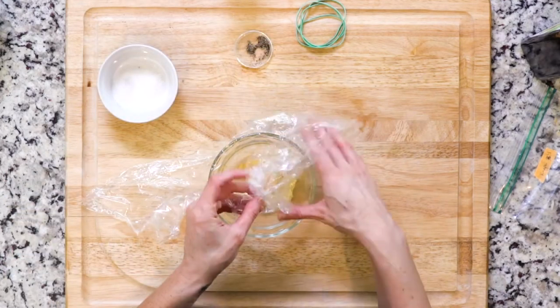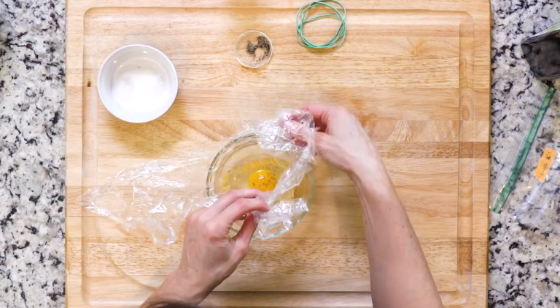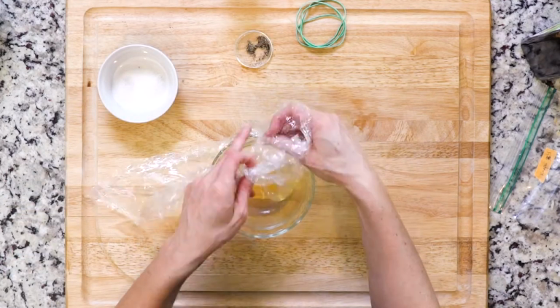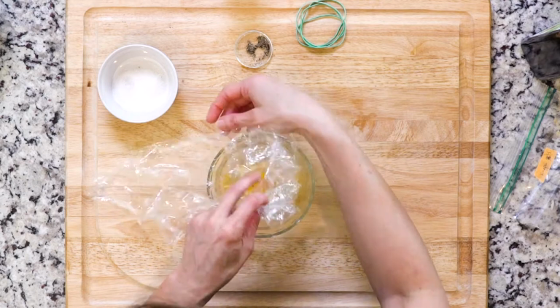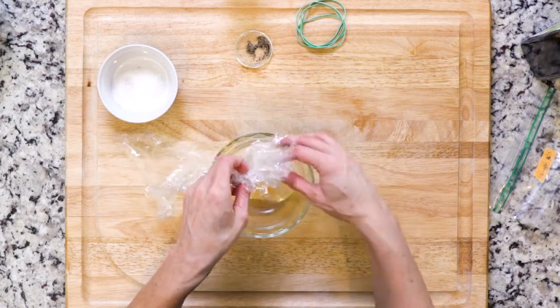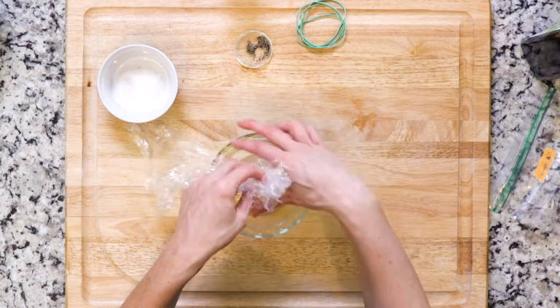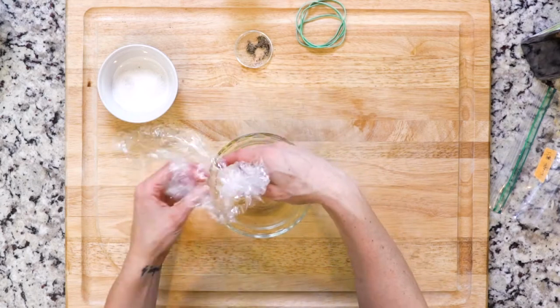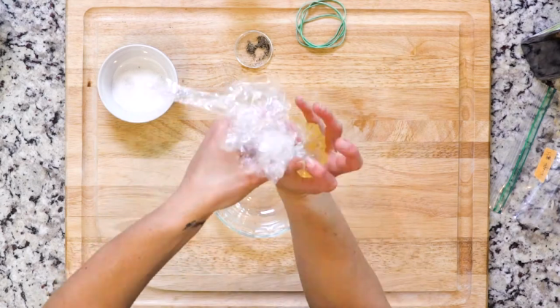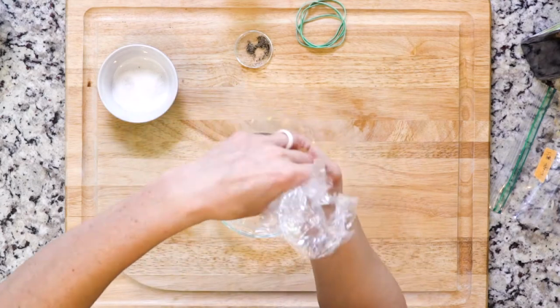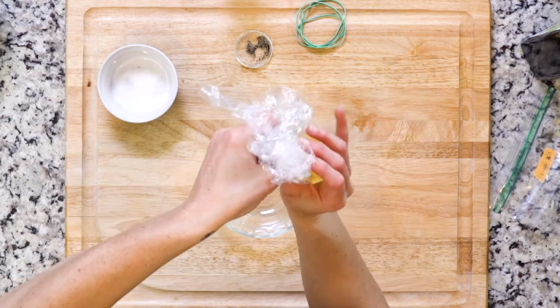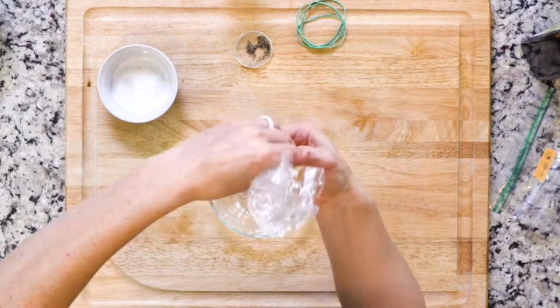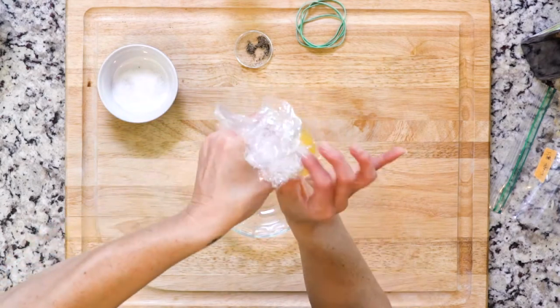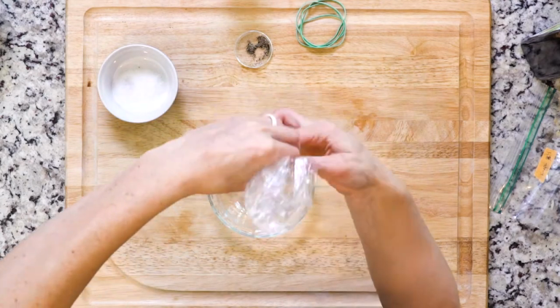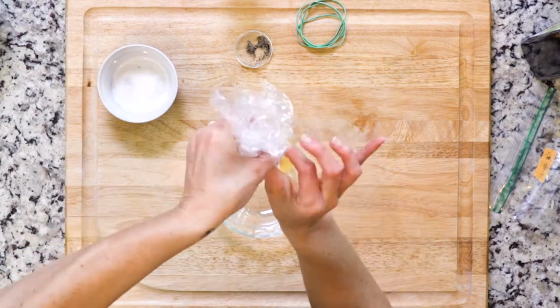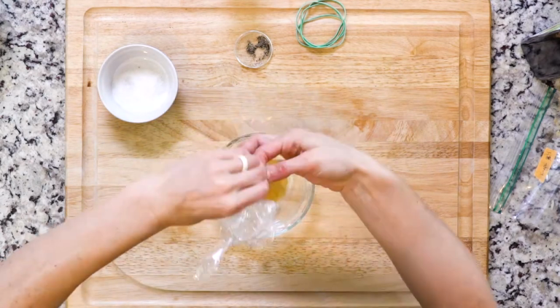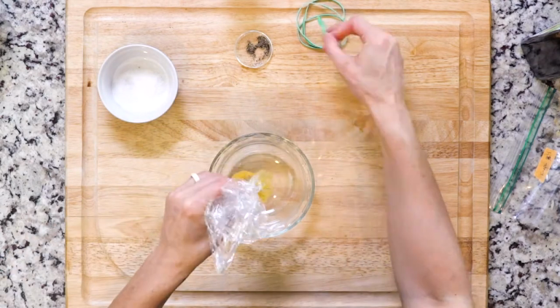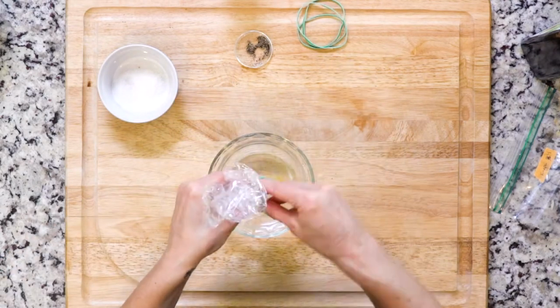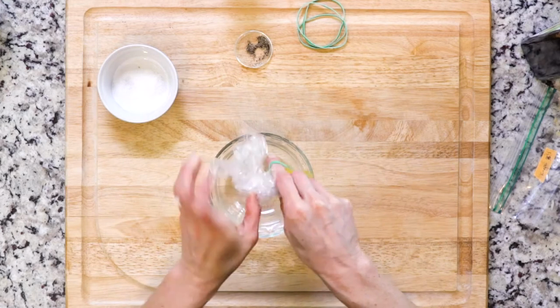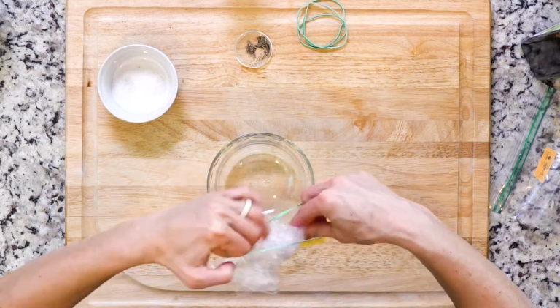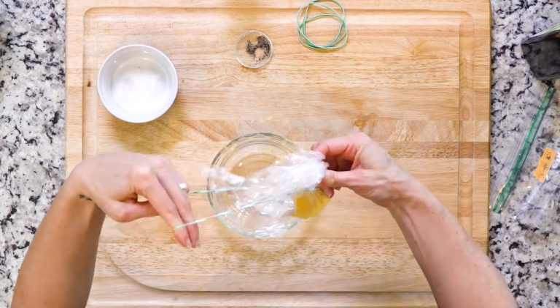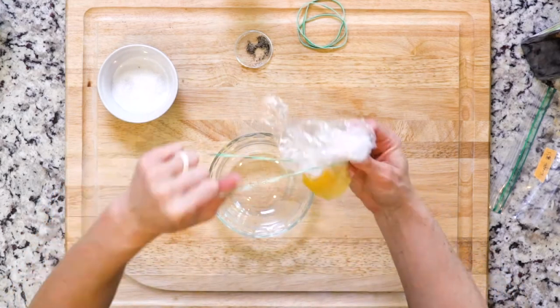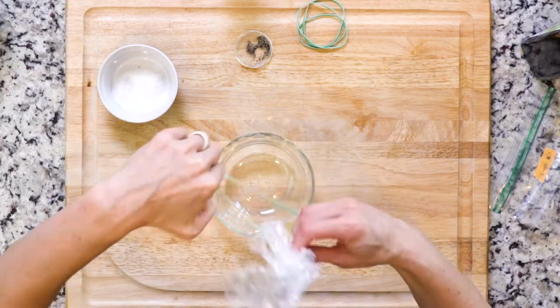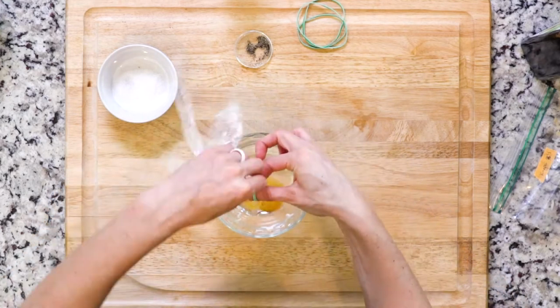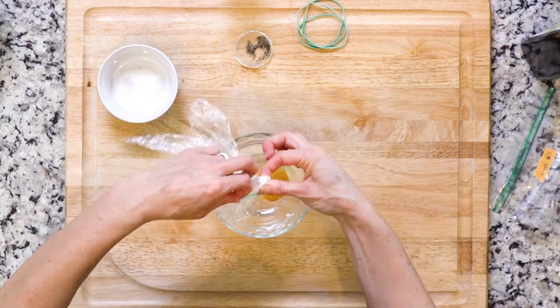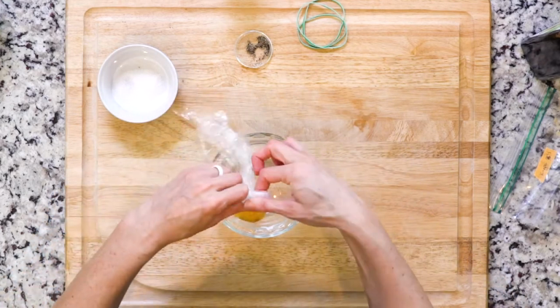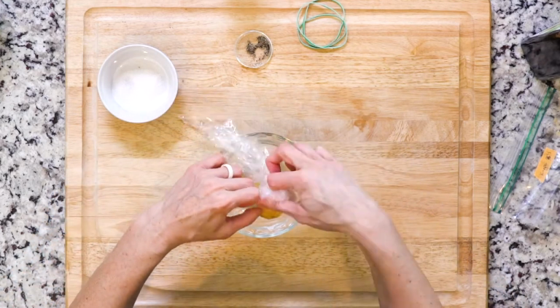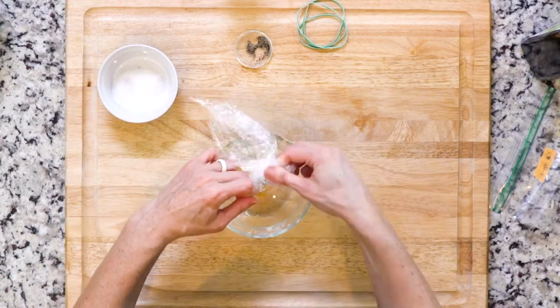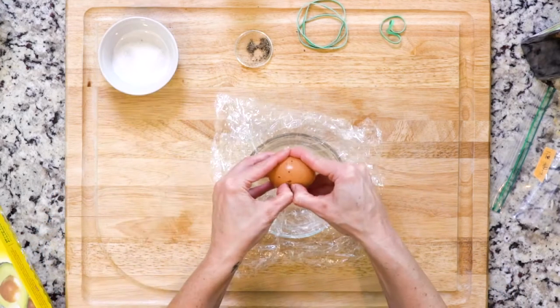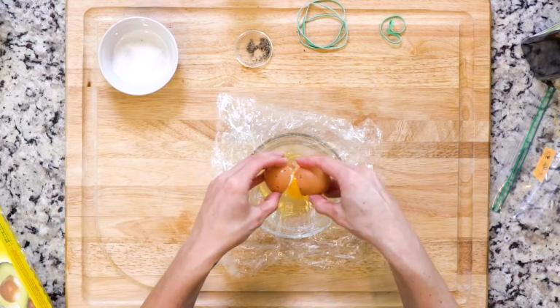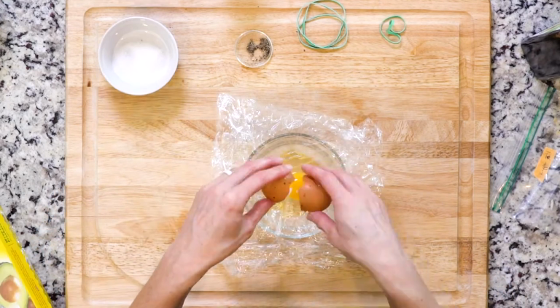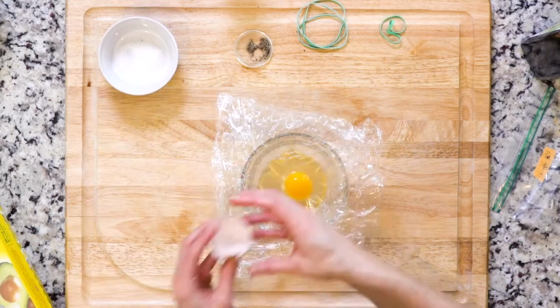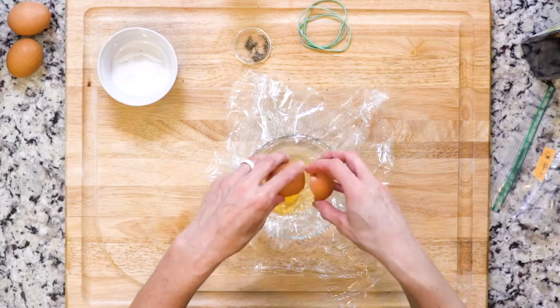Gather the edges of the plastic wrap together and then twist around to create a small egg pouch. Wrap a rubber band around the plastic wrap to seal that pouch and set it aside. Then repeat with the remaining three eggs.